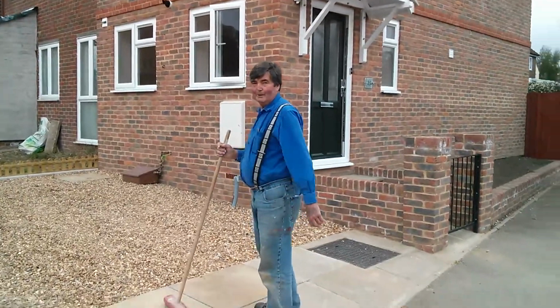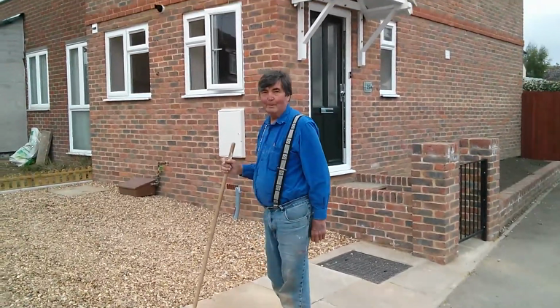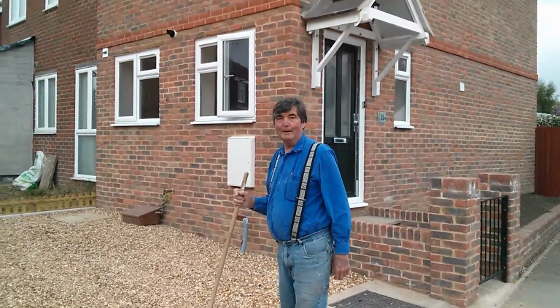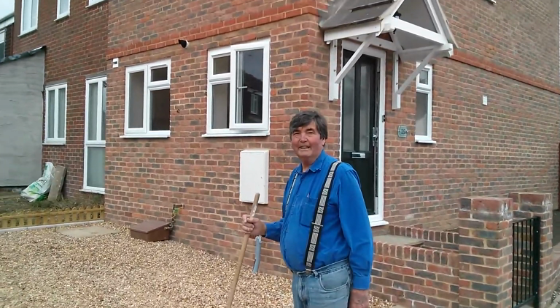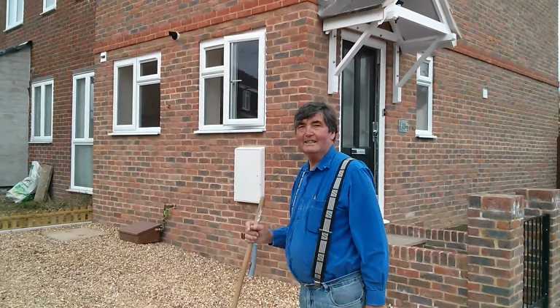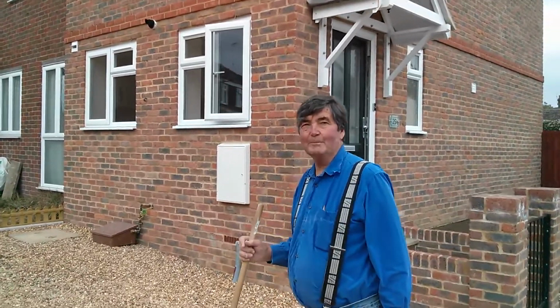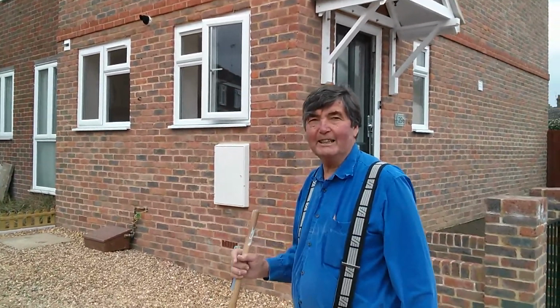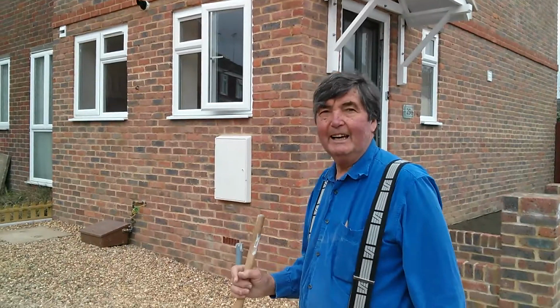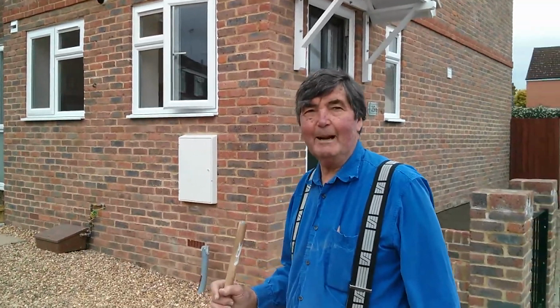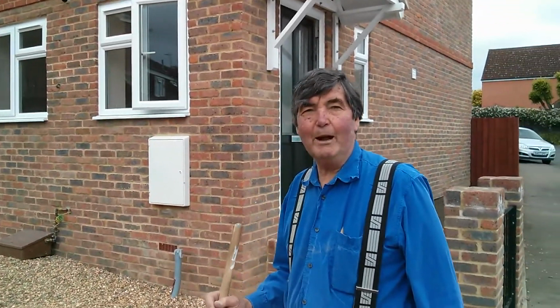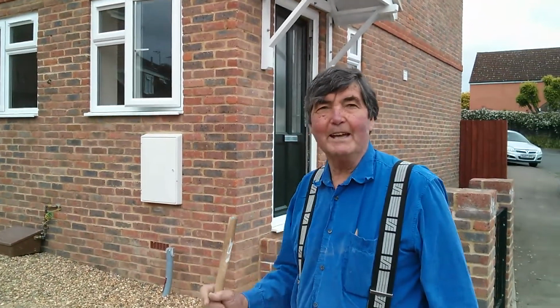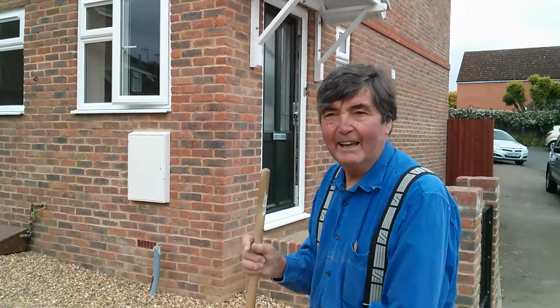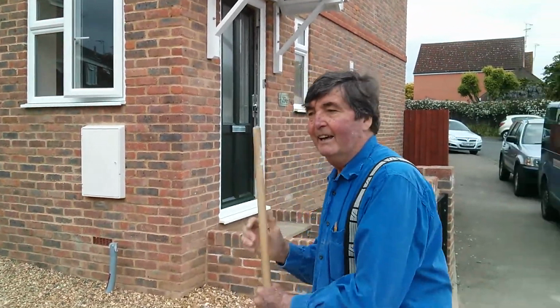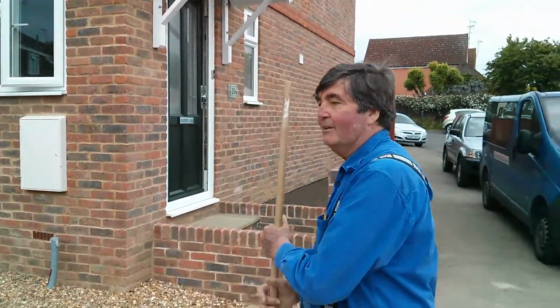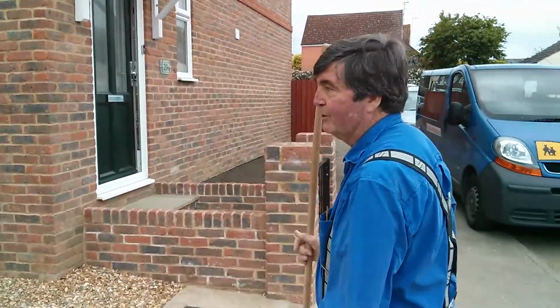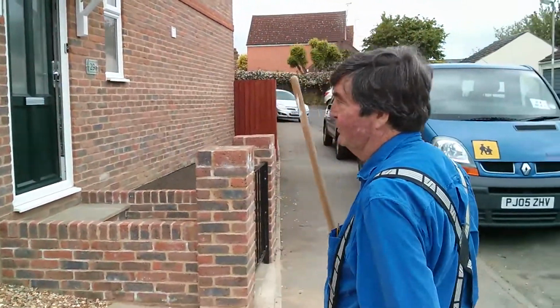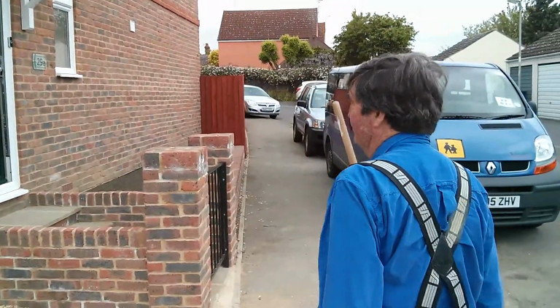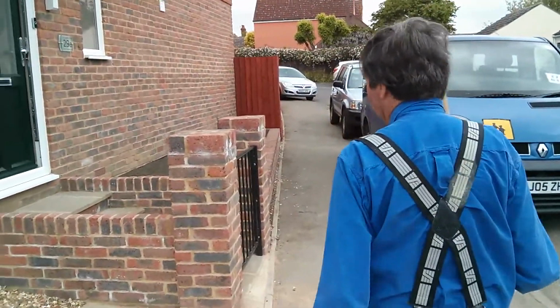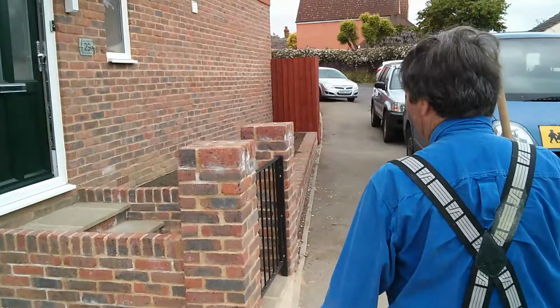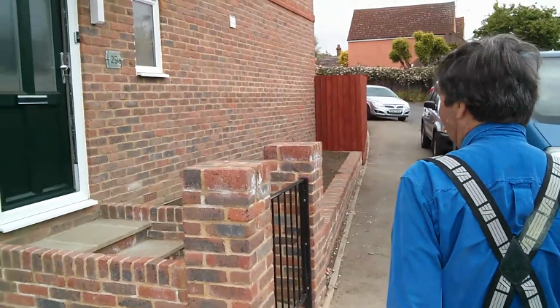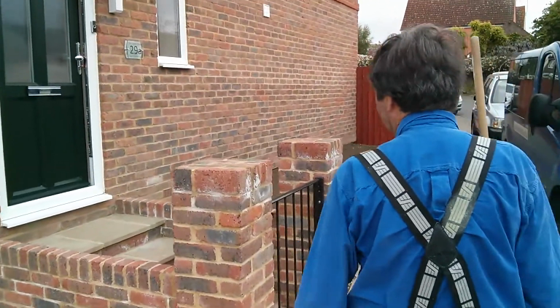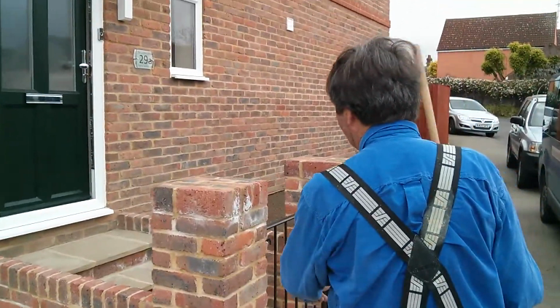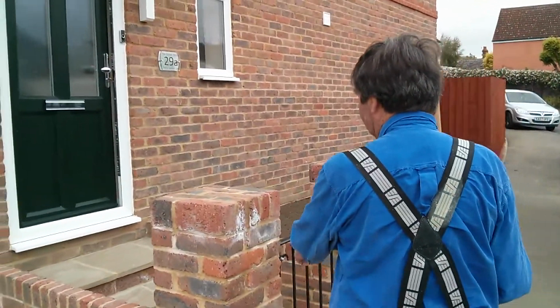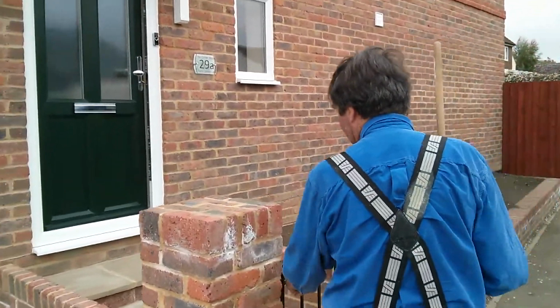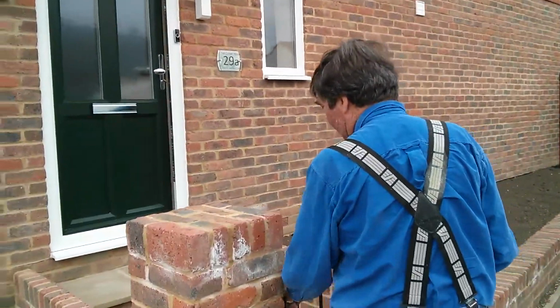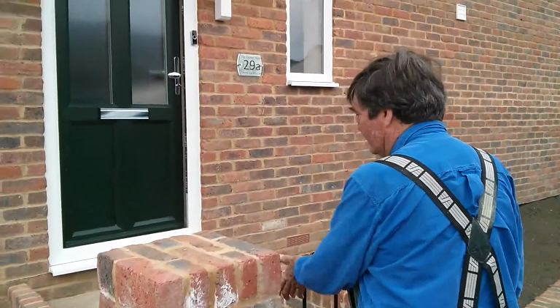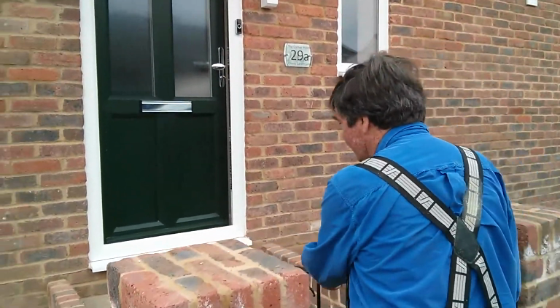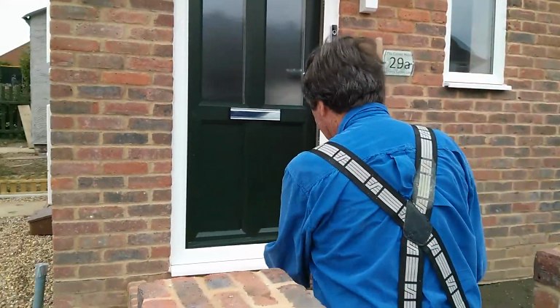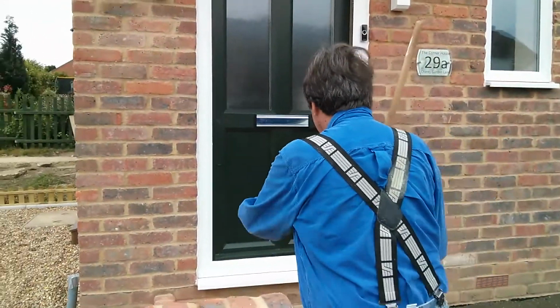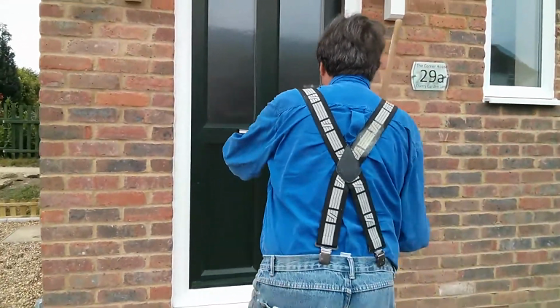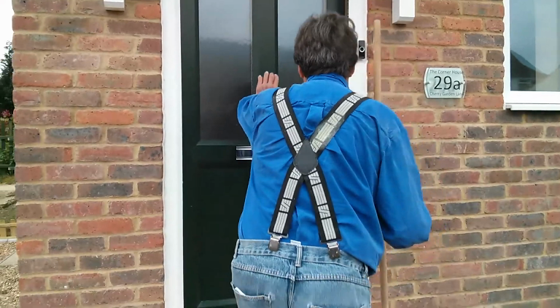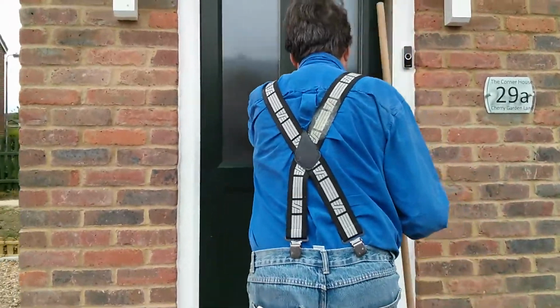Welcome again to Project with Ryan. This is the finished project. Come and have a walk around with me. Let's go in through the front door first of all and have a look at the ground, then we'll look at the garden and have a quick look upstairs. So here we come.